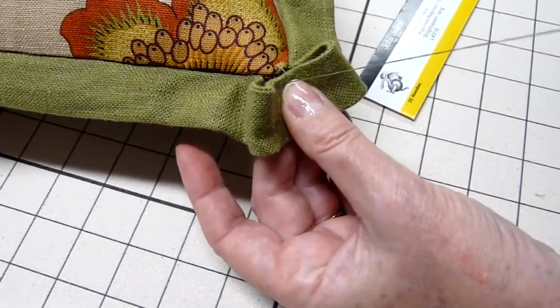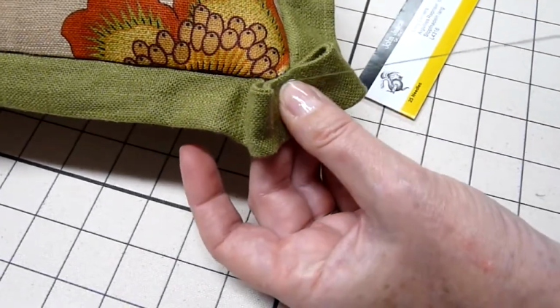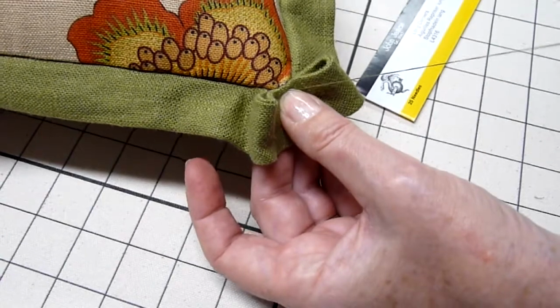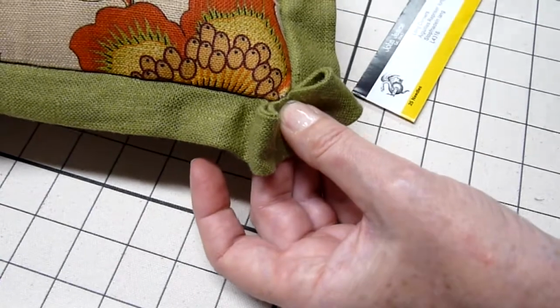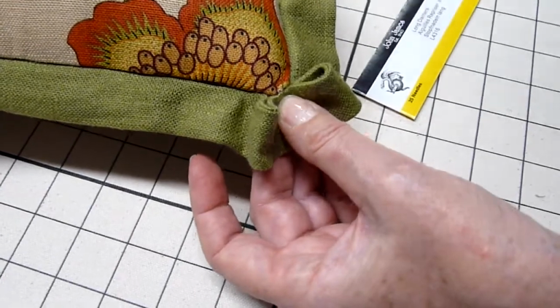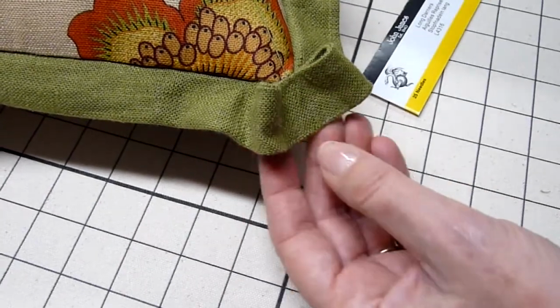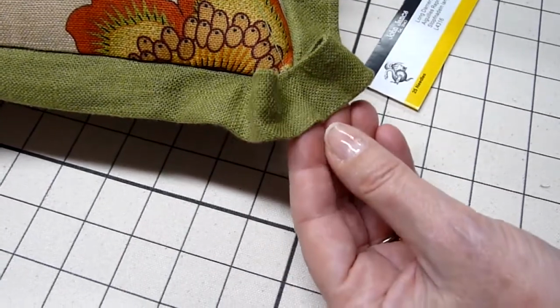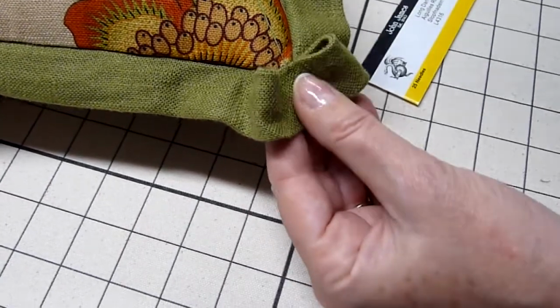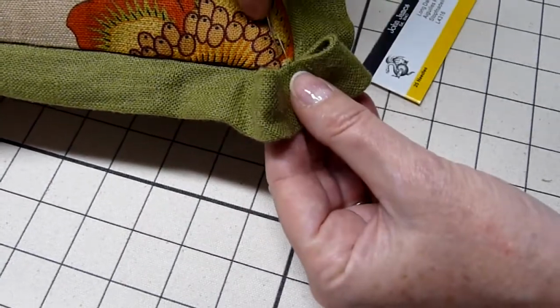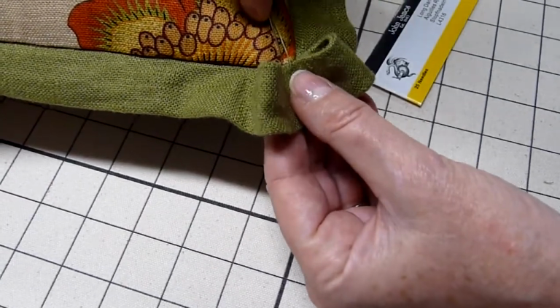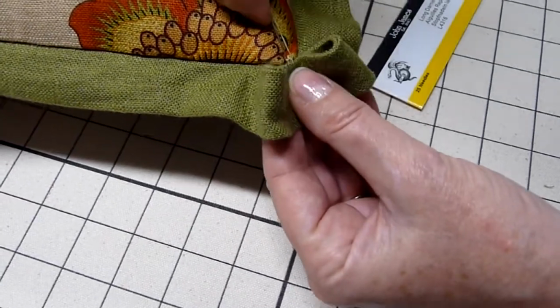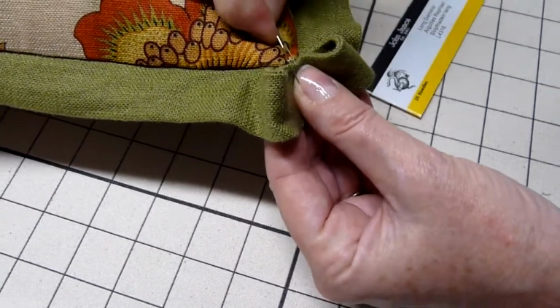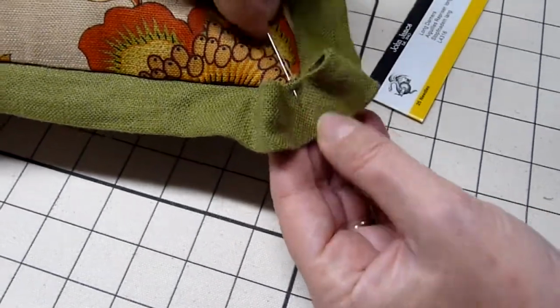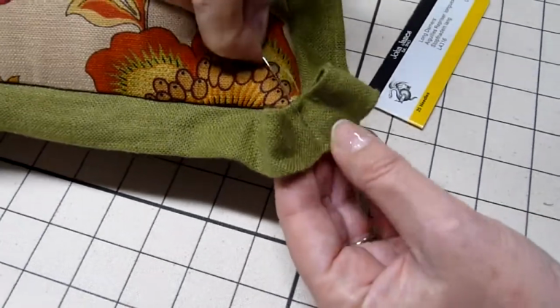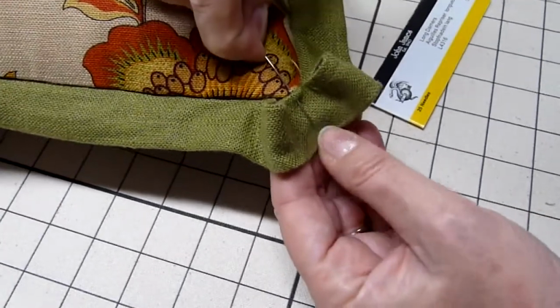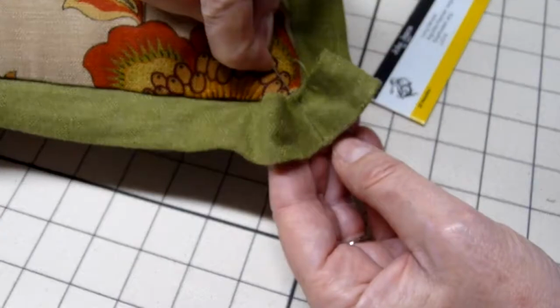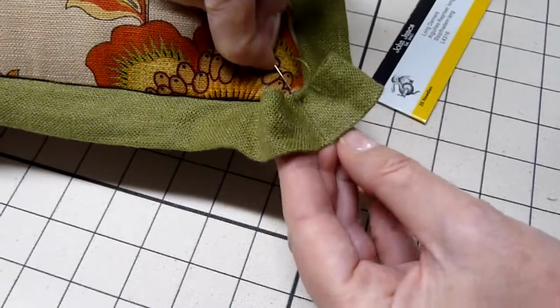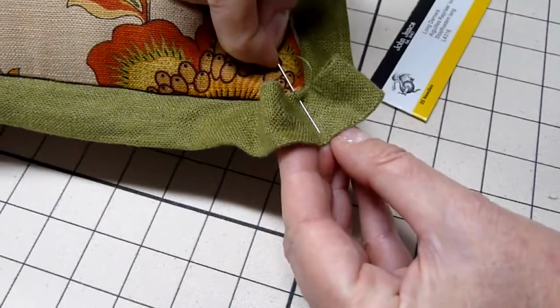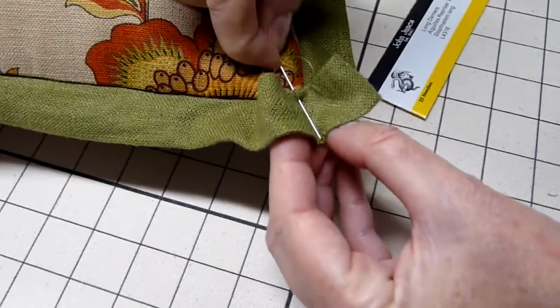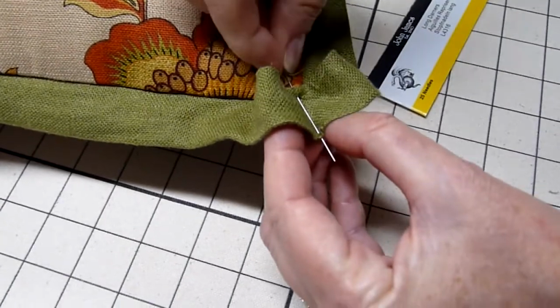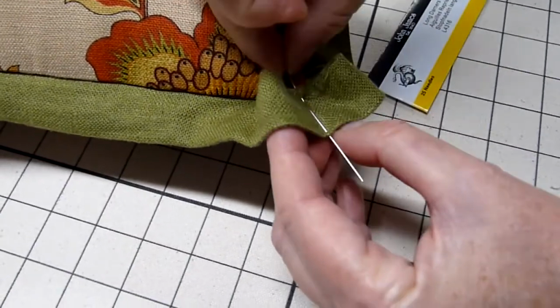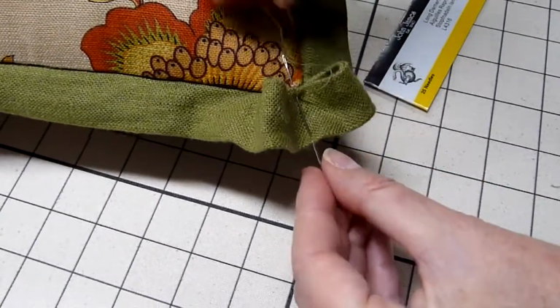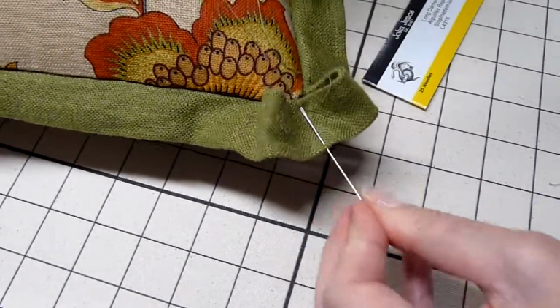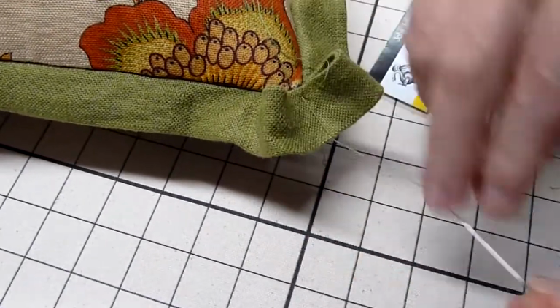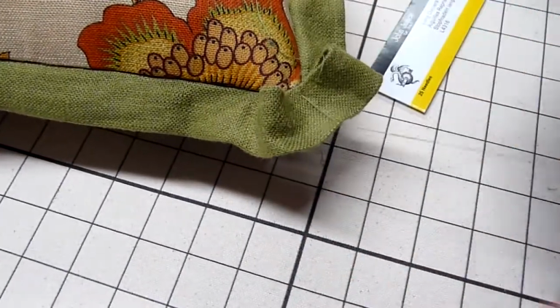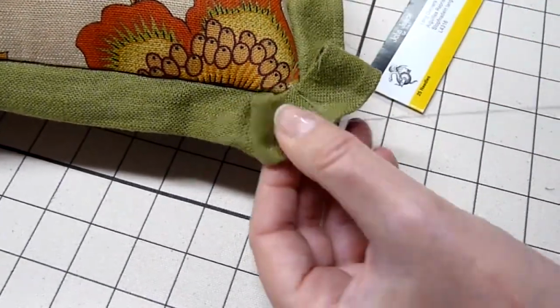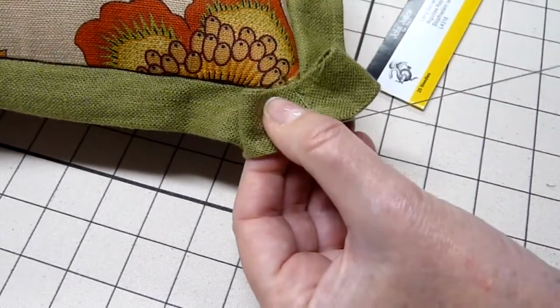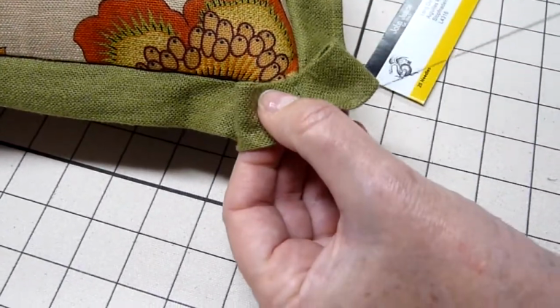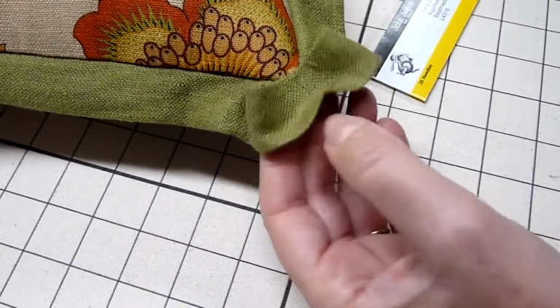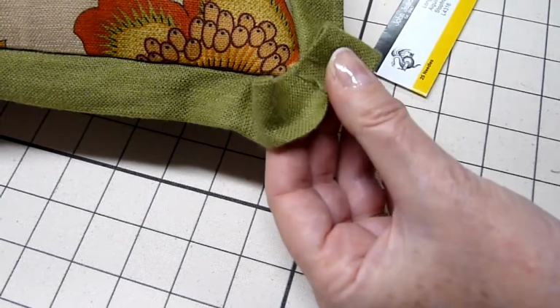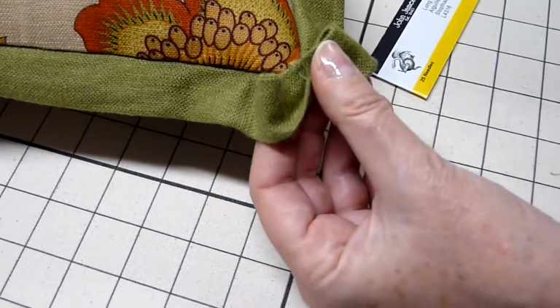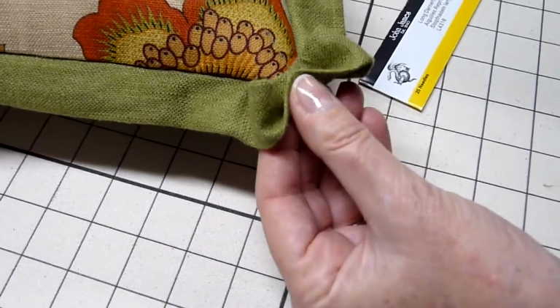And once that's secure, I'm going to go up and grab the other side of the flange with the needle and thread, and then pull that down to create the bow shape.